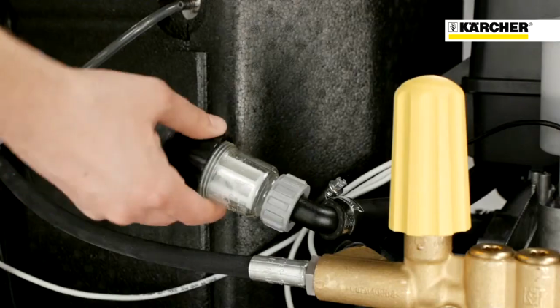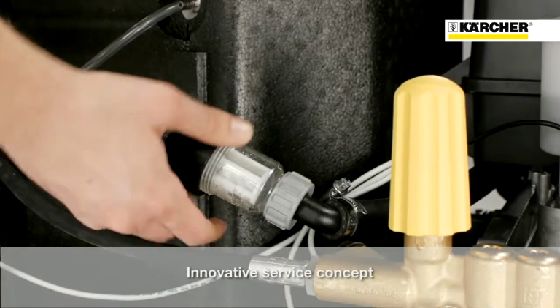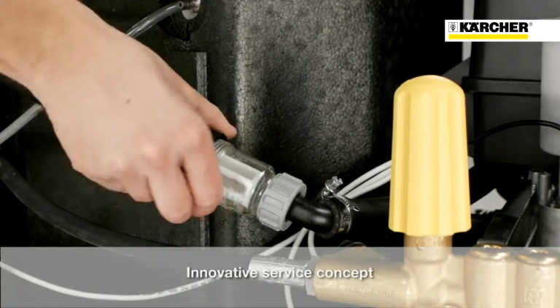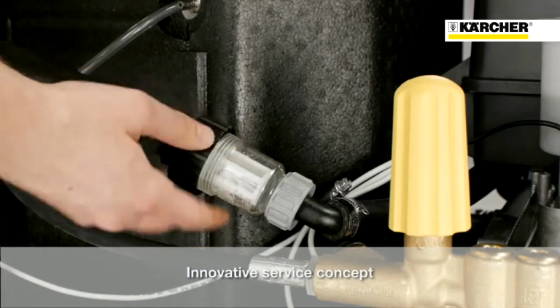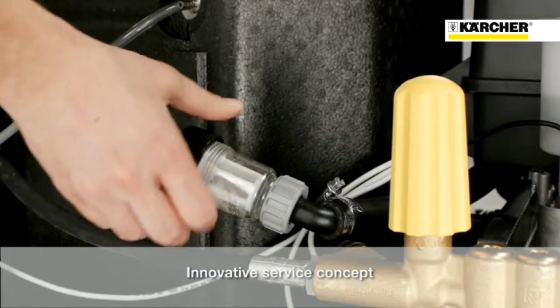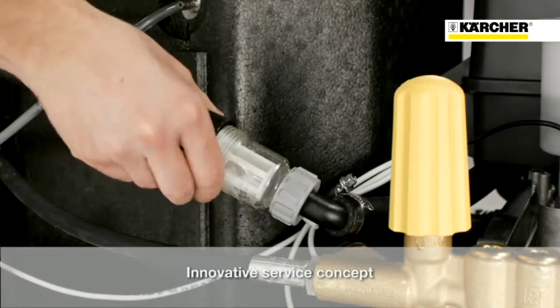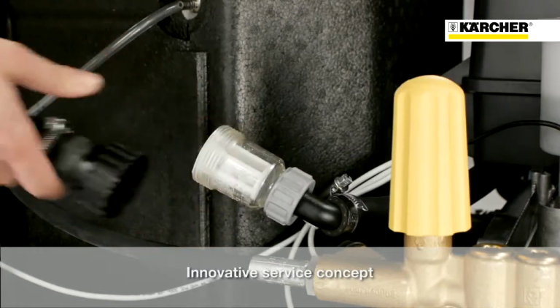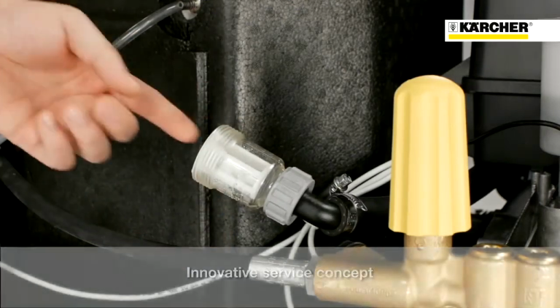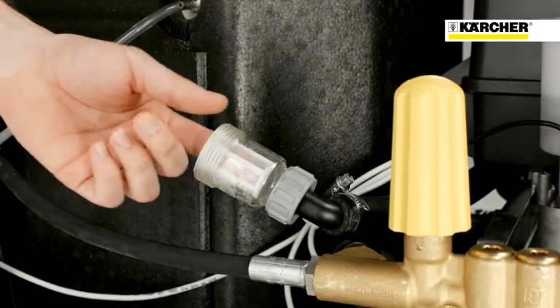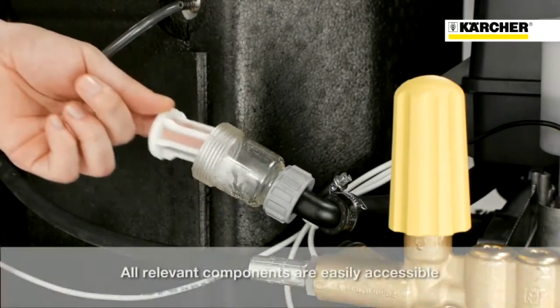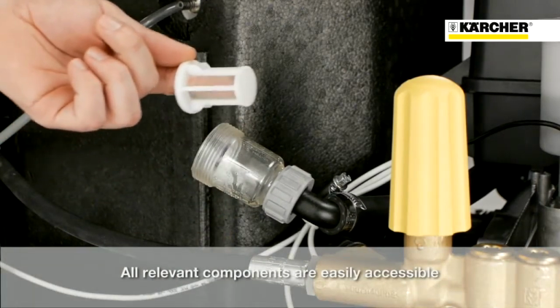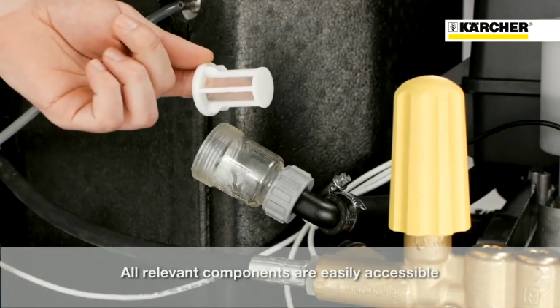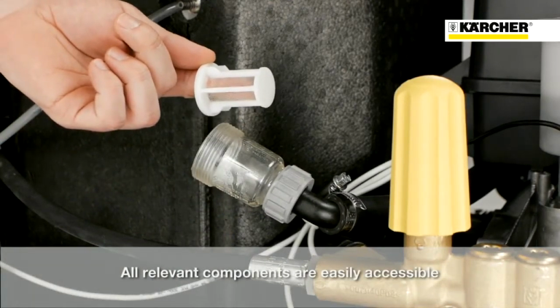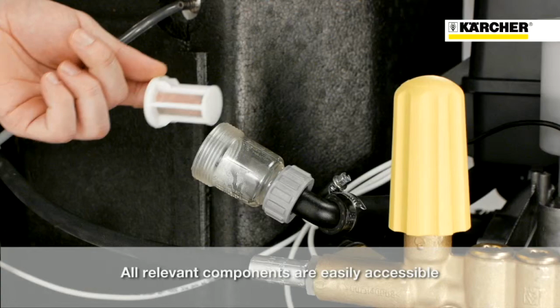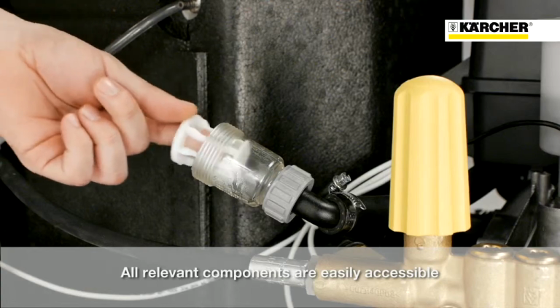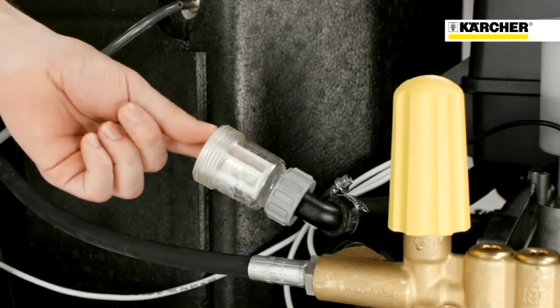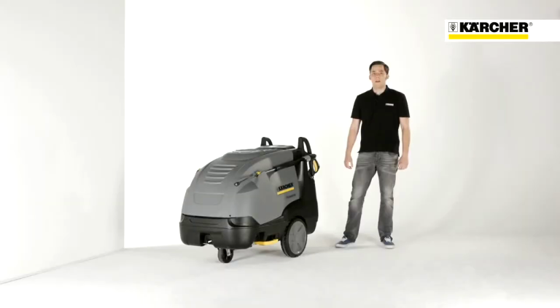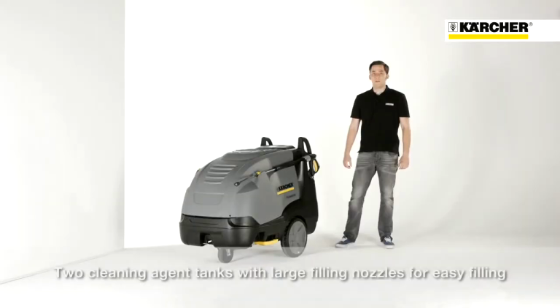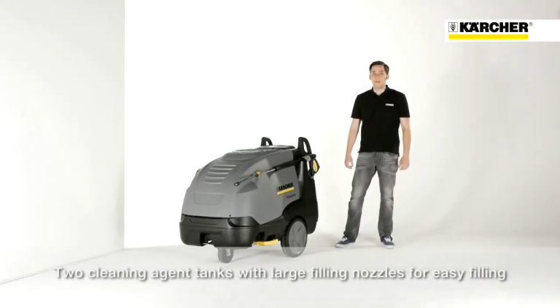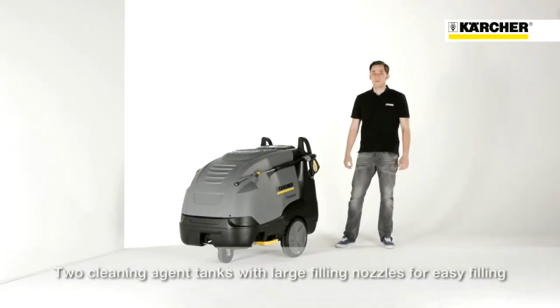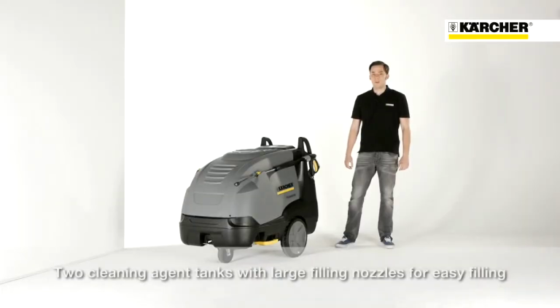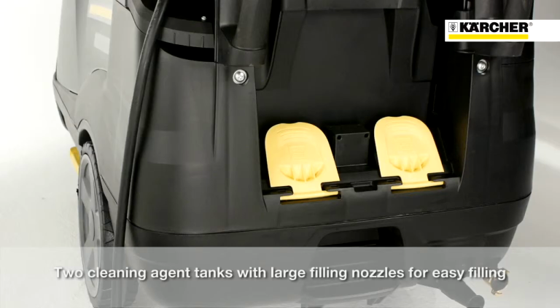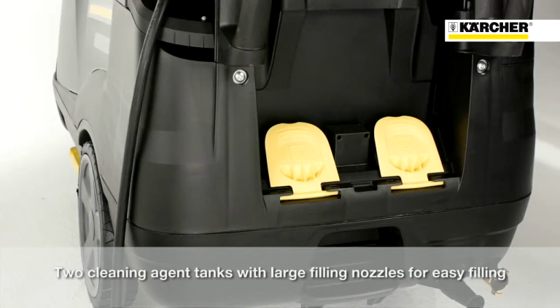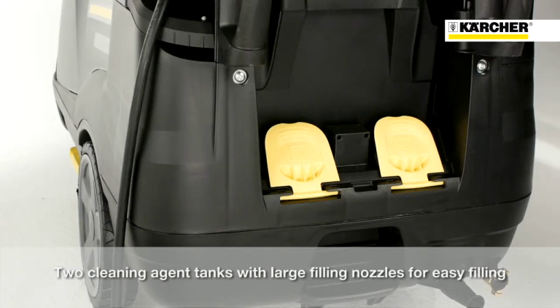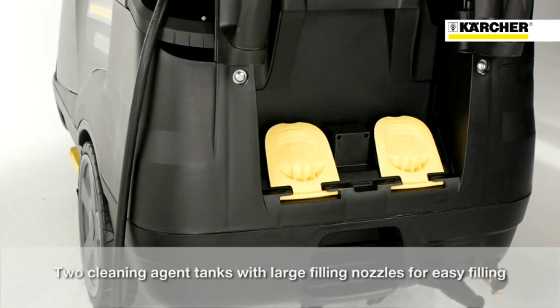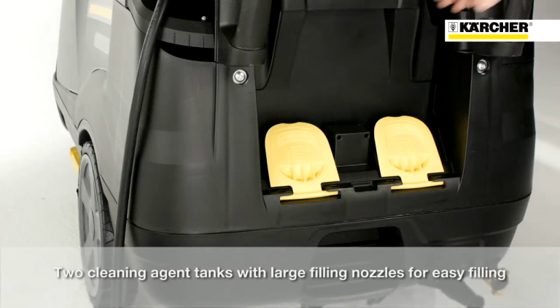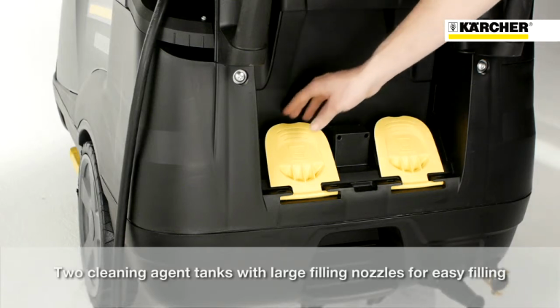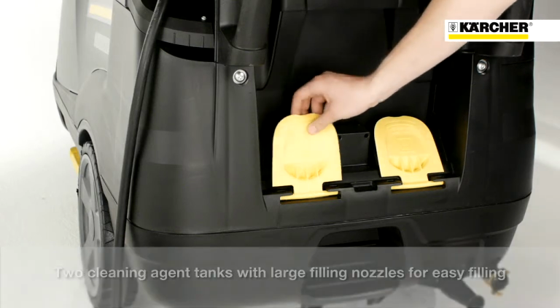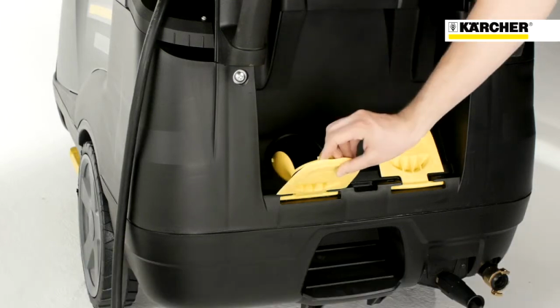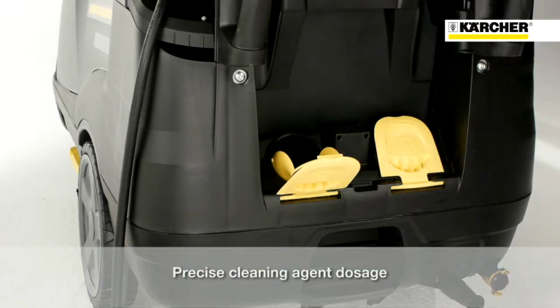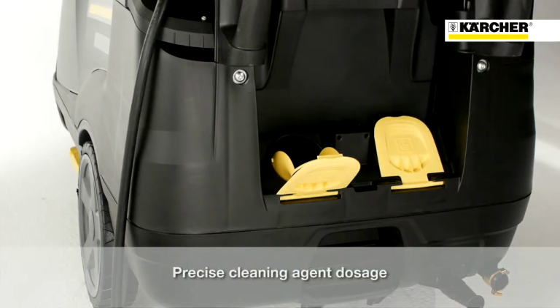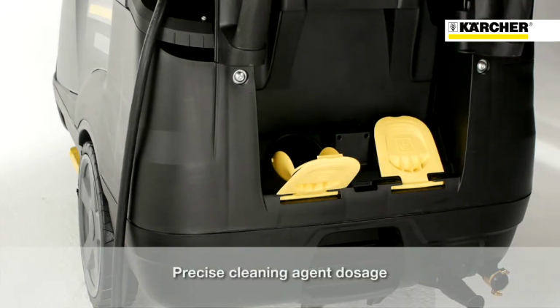The HDS E range has a smart service and maintenance concept. All relevant components, like for example the water filter, can be reached easily. The machine features two detergent tanks with white filler necks for easy fill-up and a precise detergent dosage system.